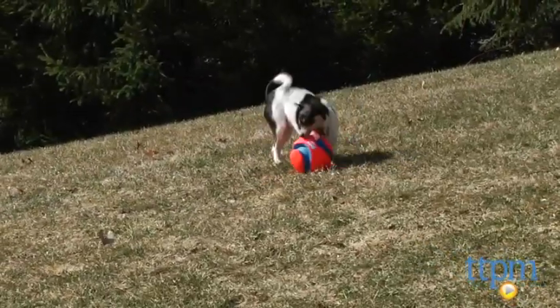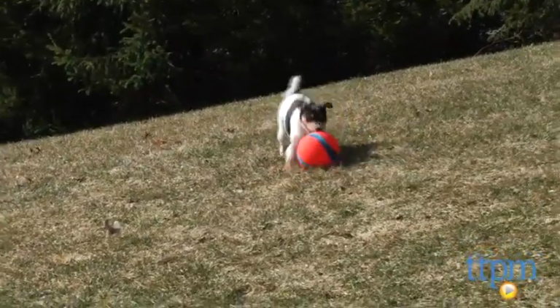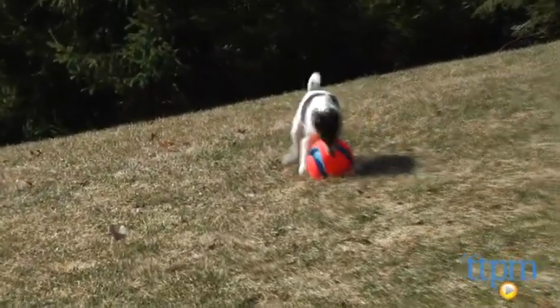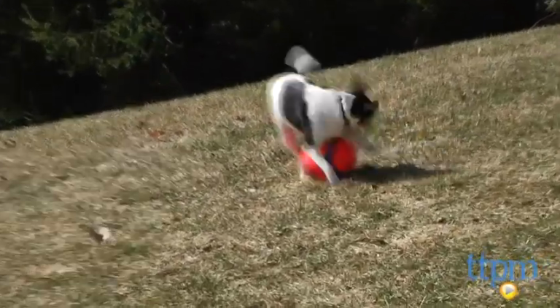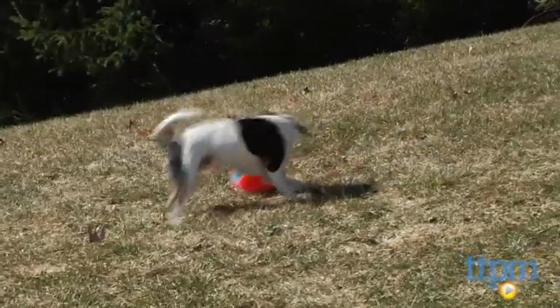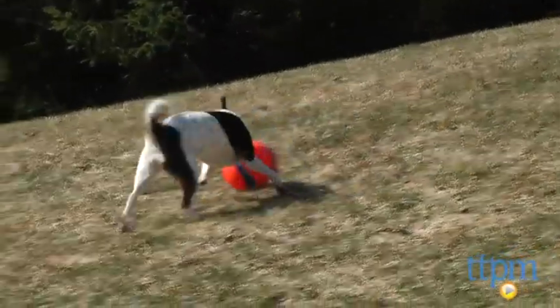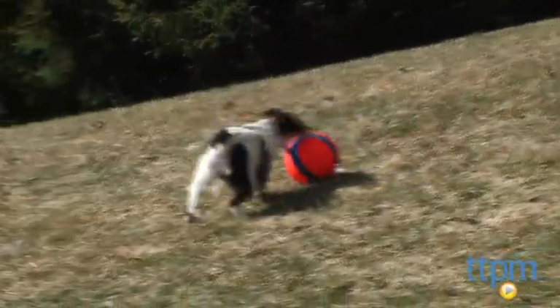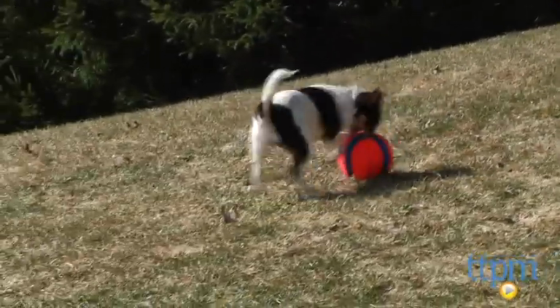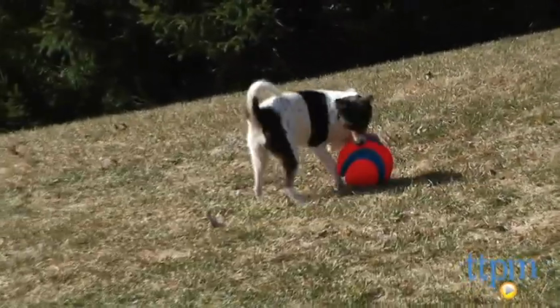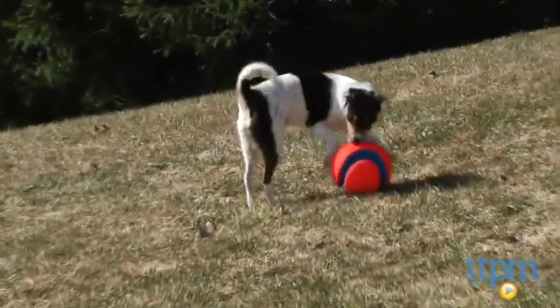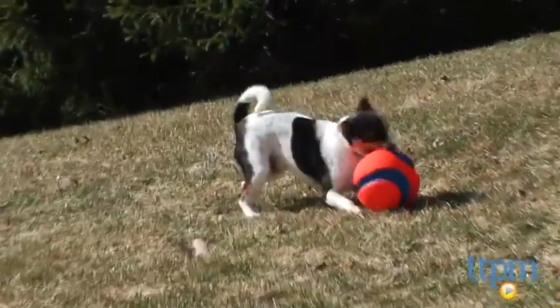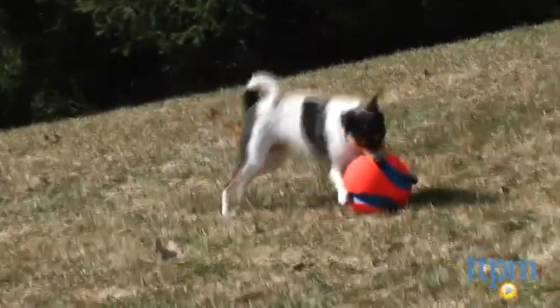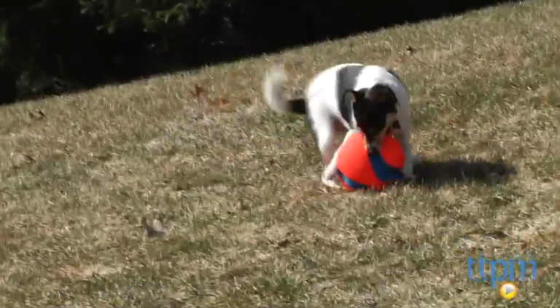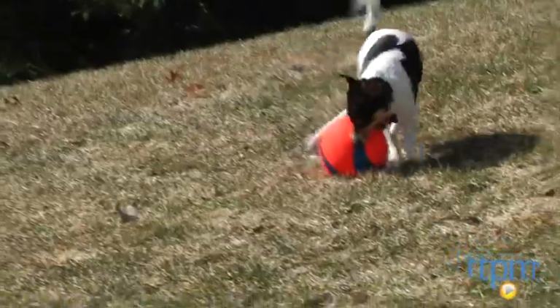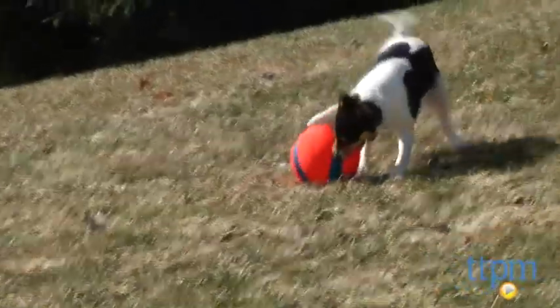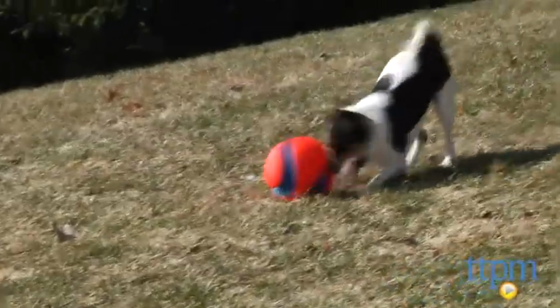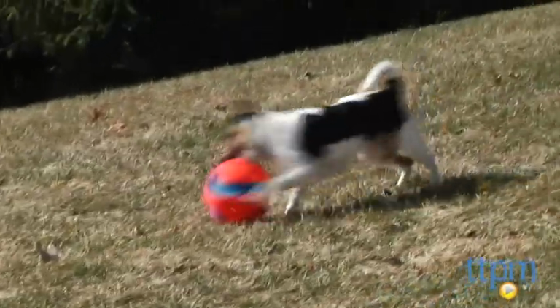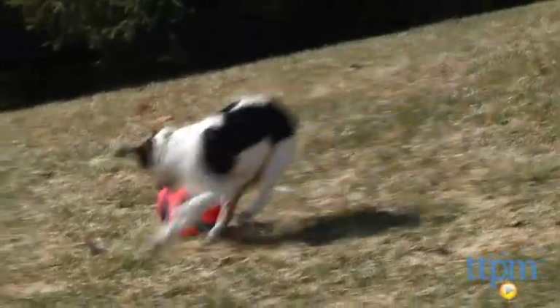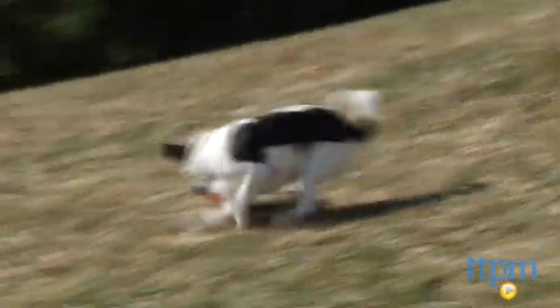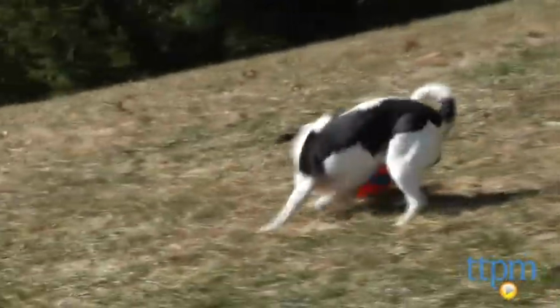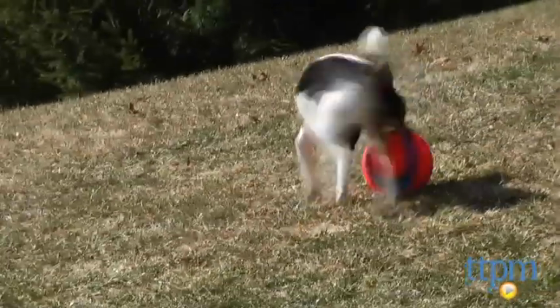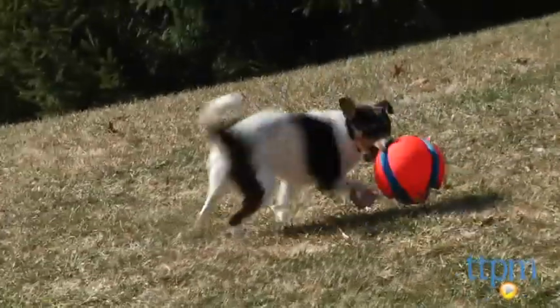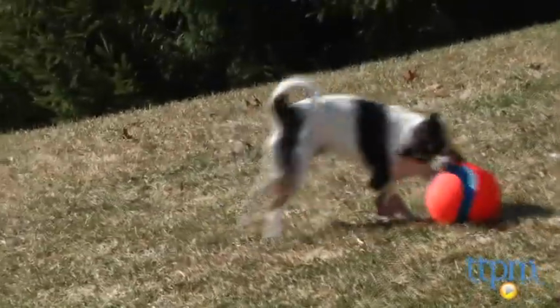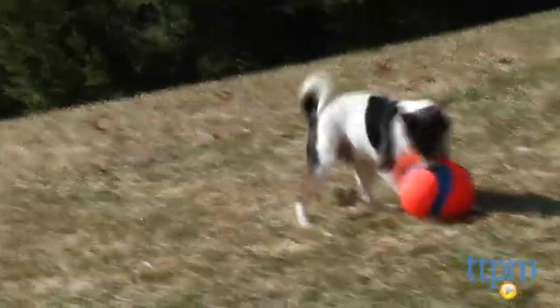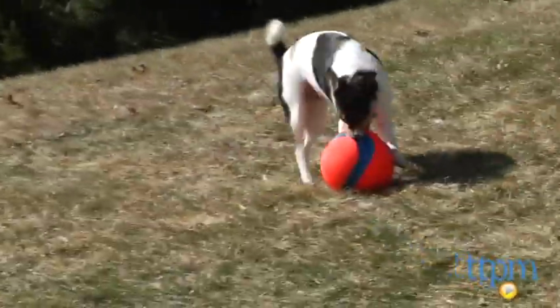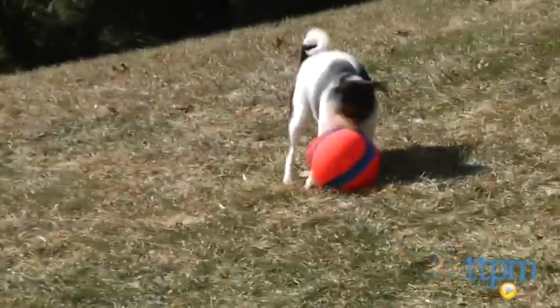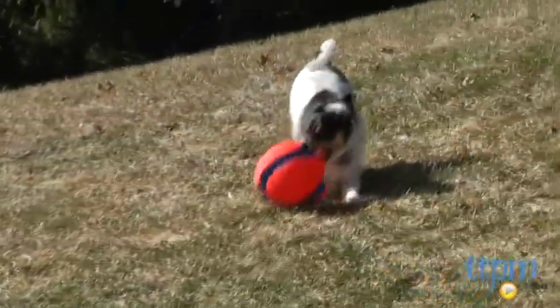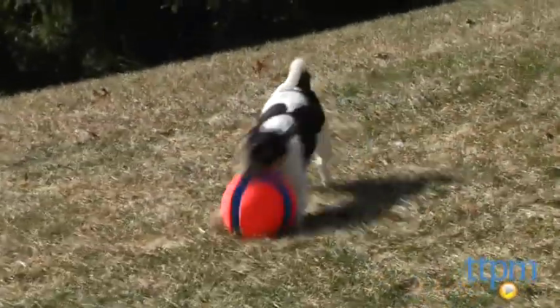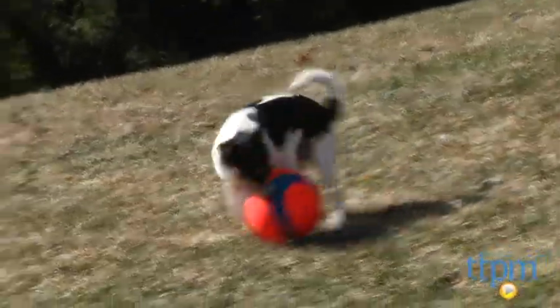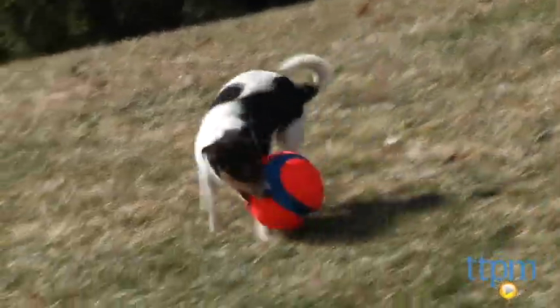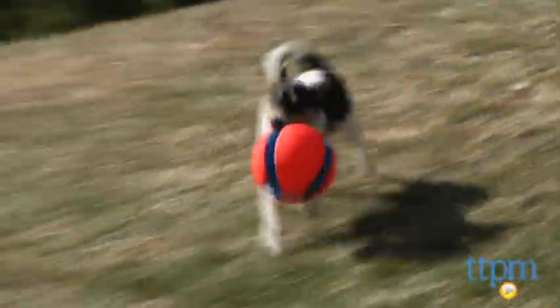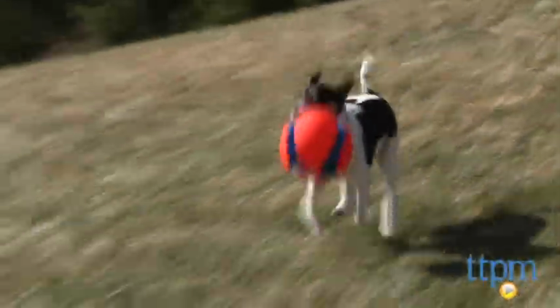This ball is also great for kids who generally can't throw the ball too far but should be able to kick it for a proper distance to play with their pooch.